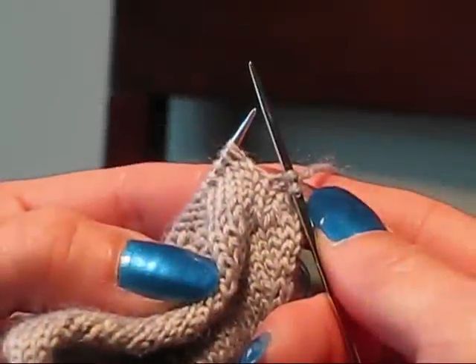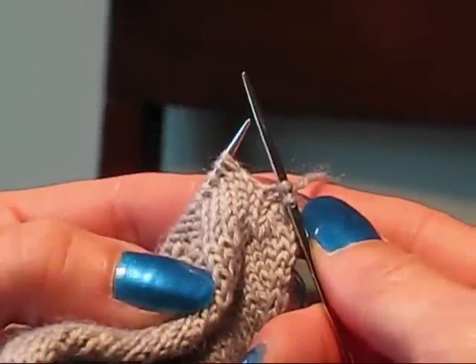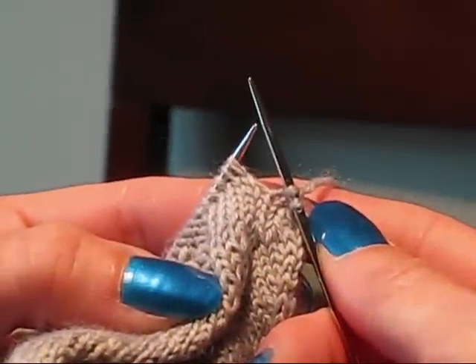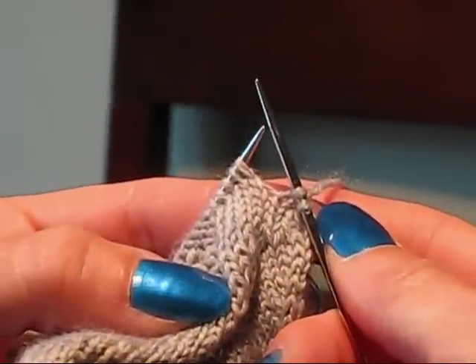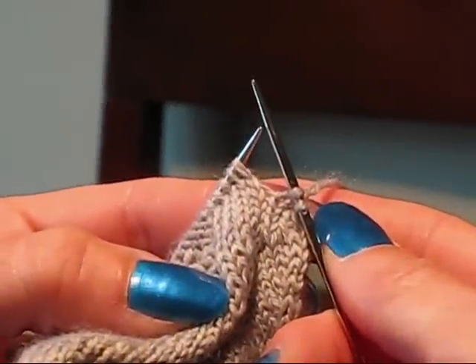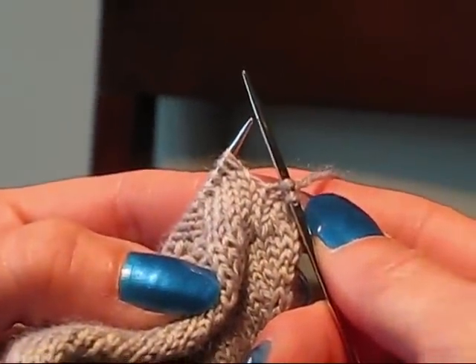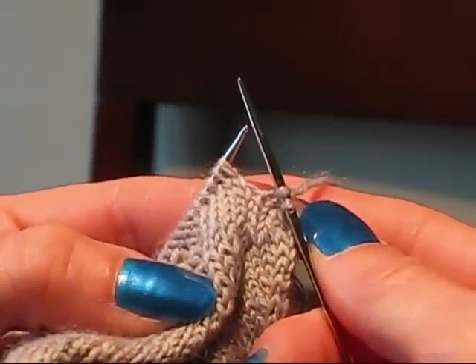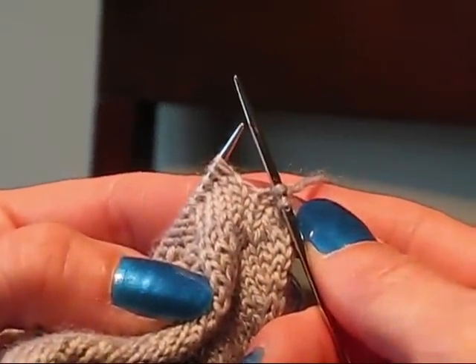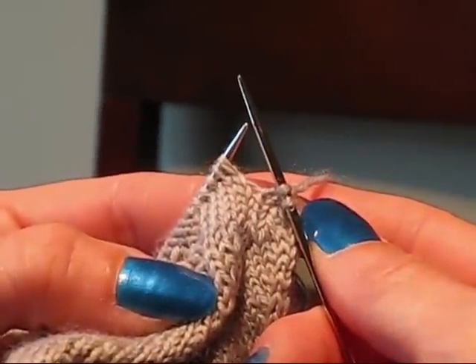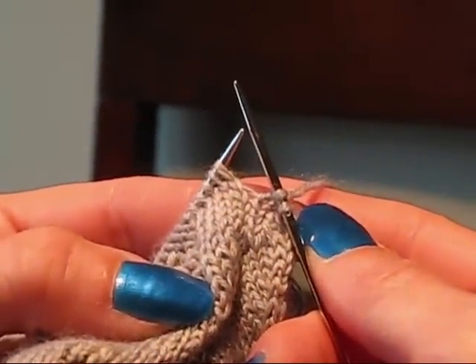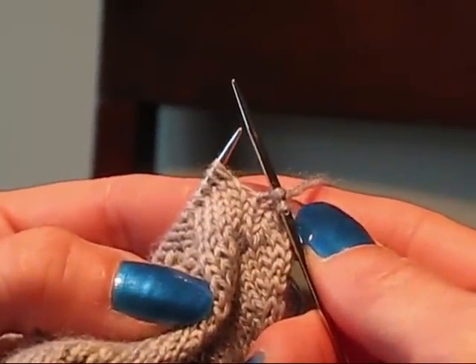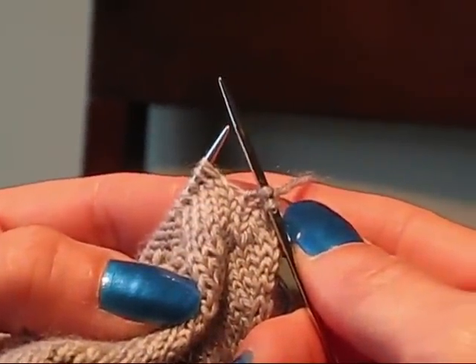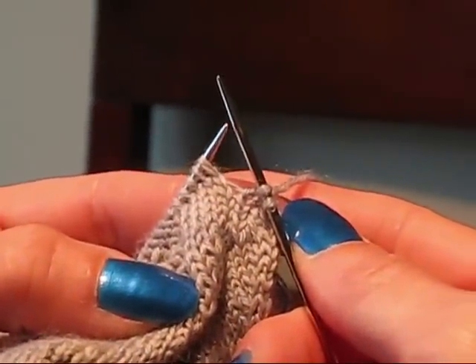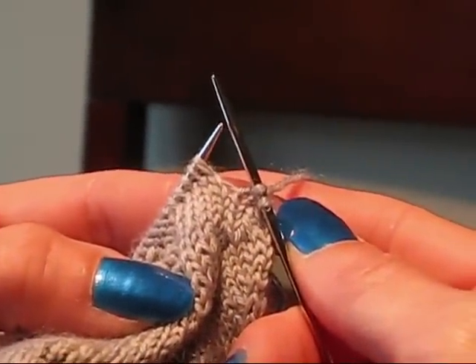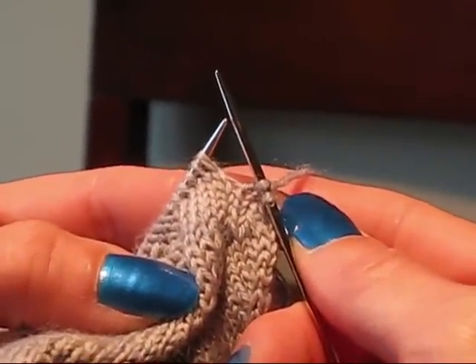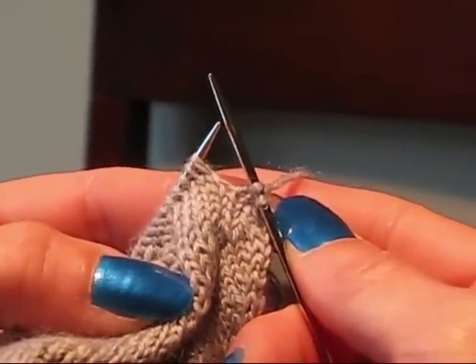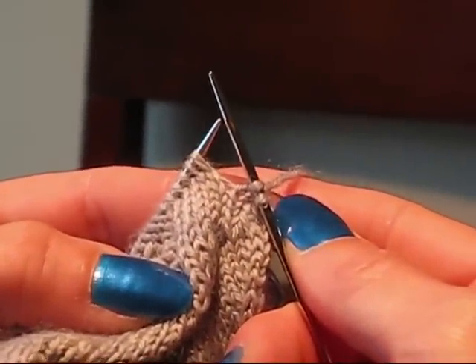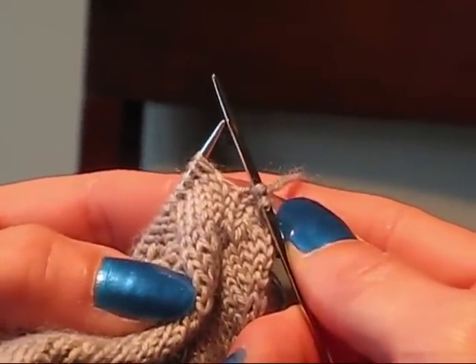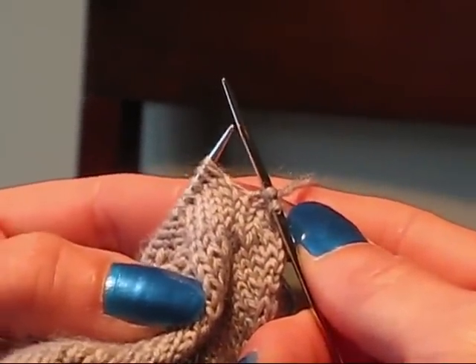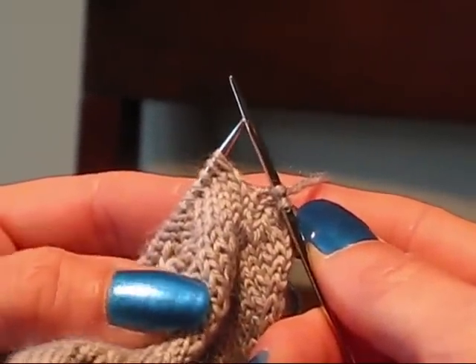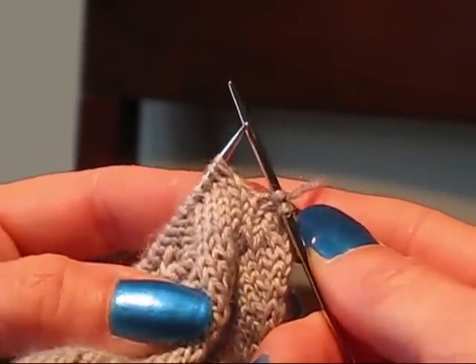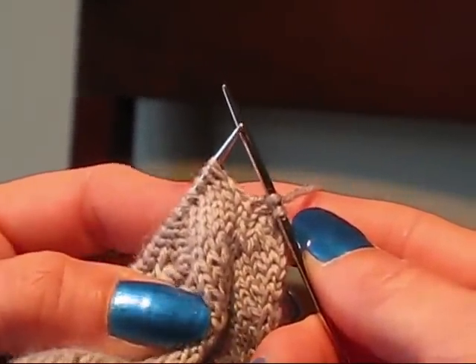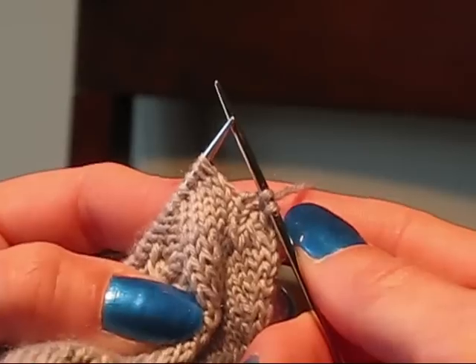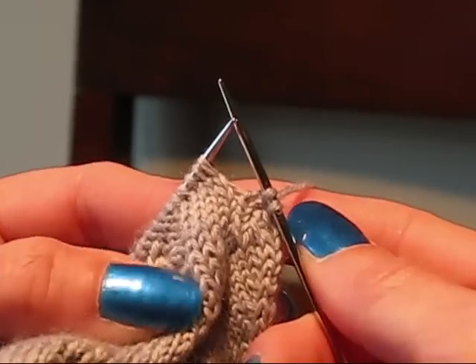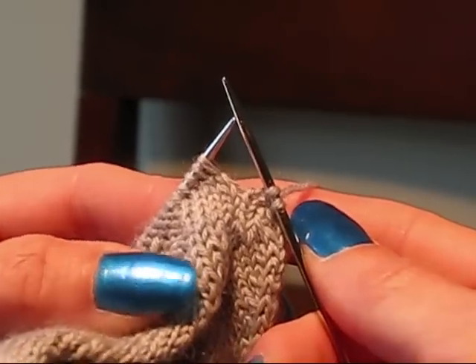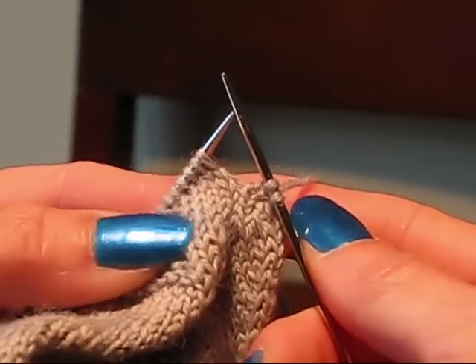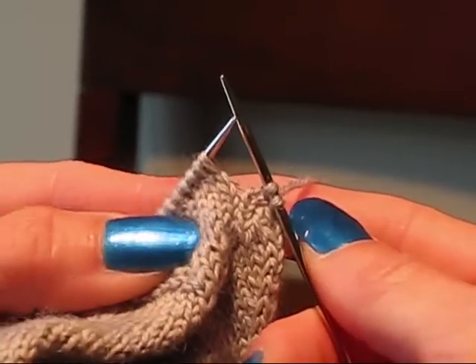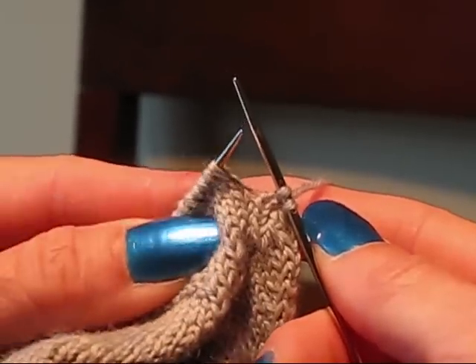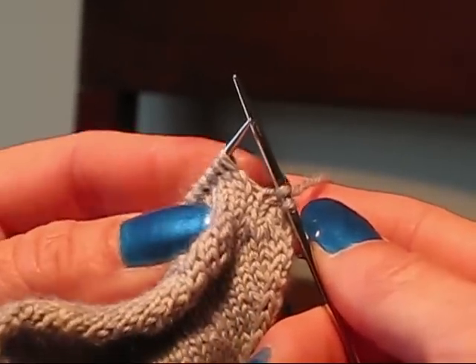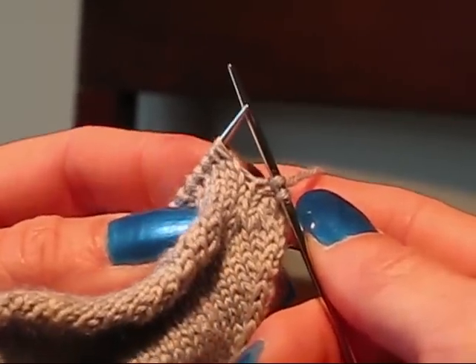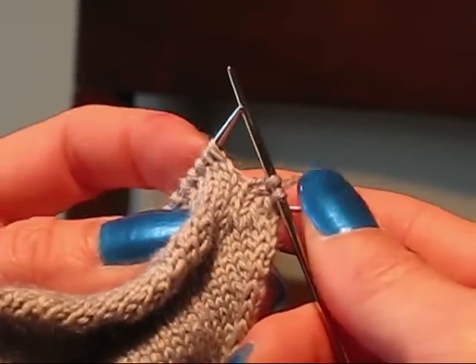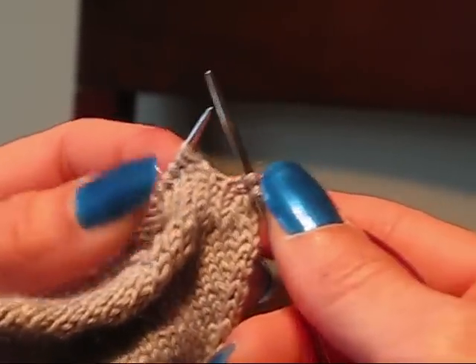Hi, this is Wendy from Knitter's Brewing, and I'm going to show you how to do a double centered increase. What we're doing with this stitch is we're making three stitches out of one.